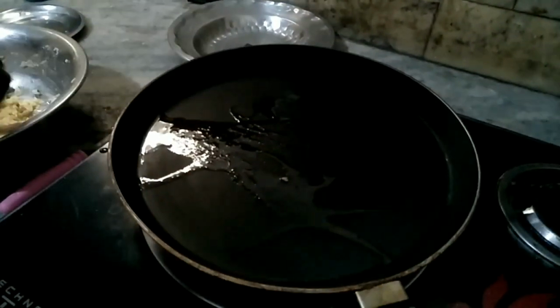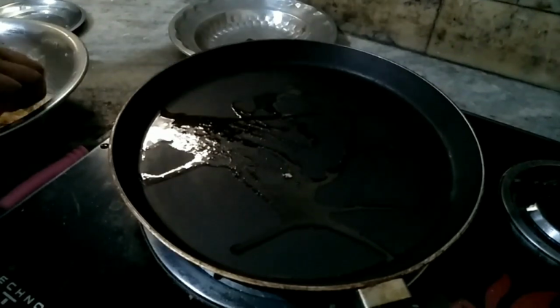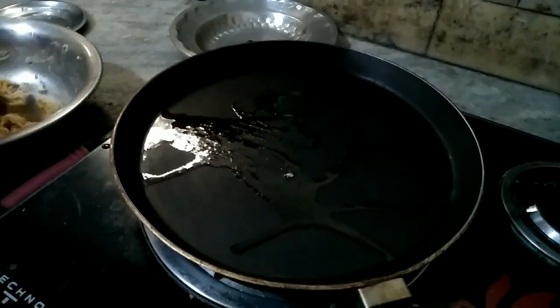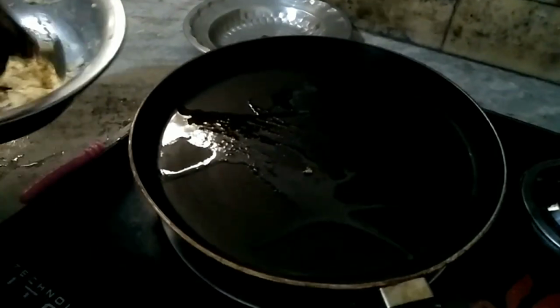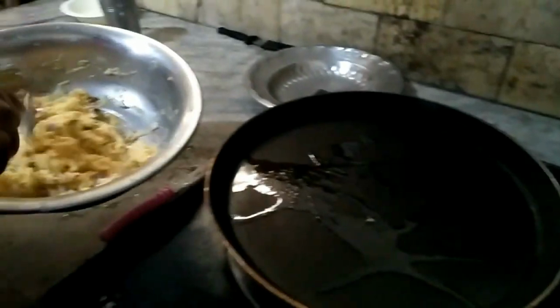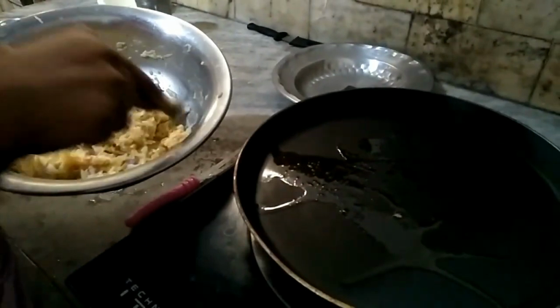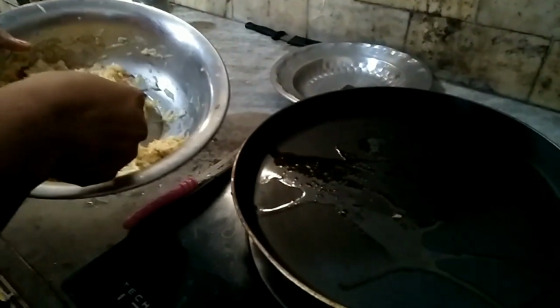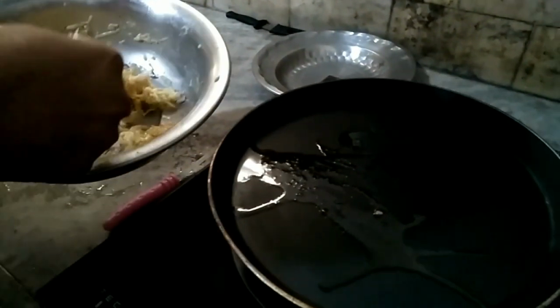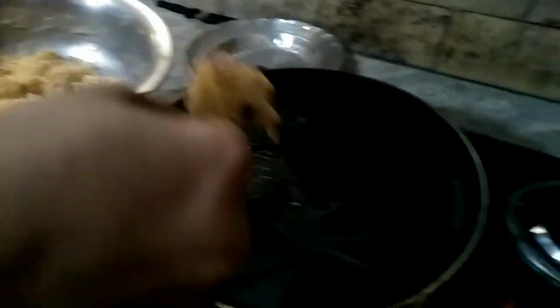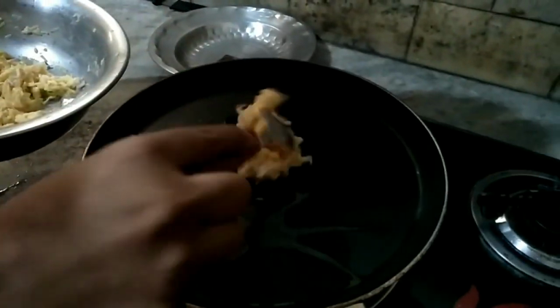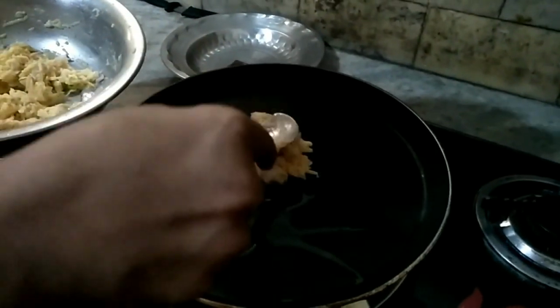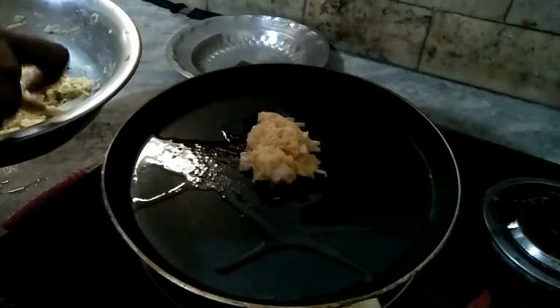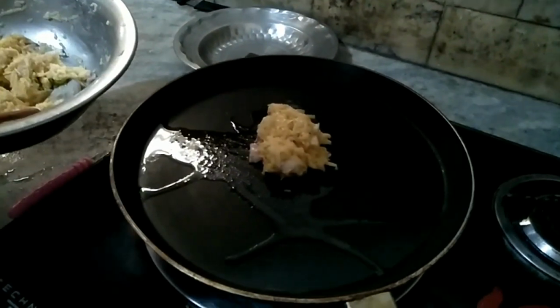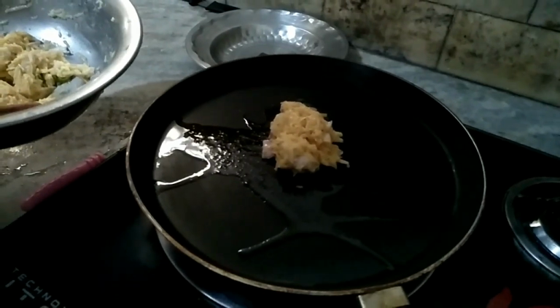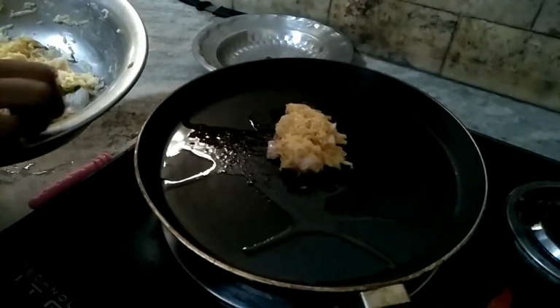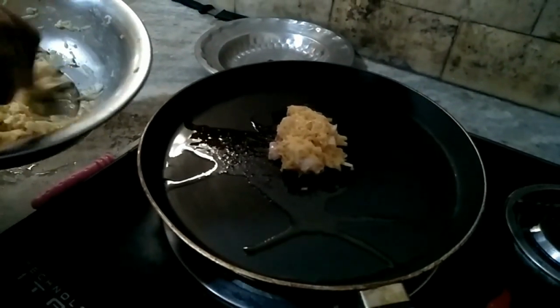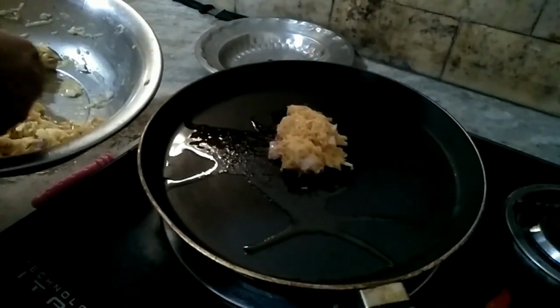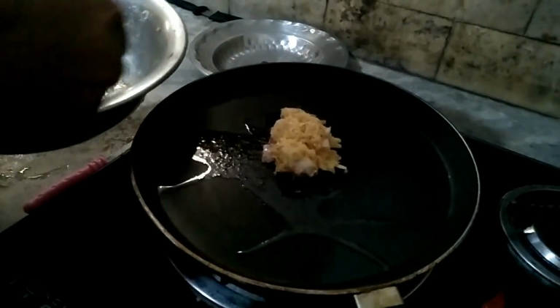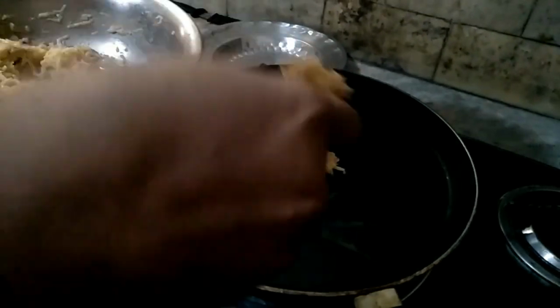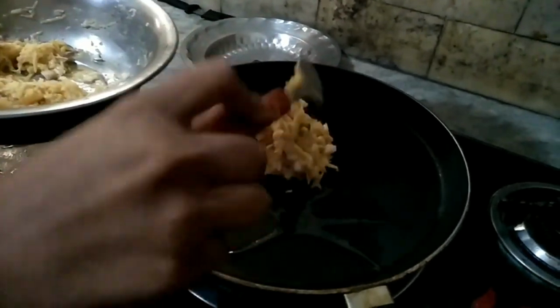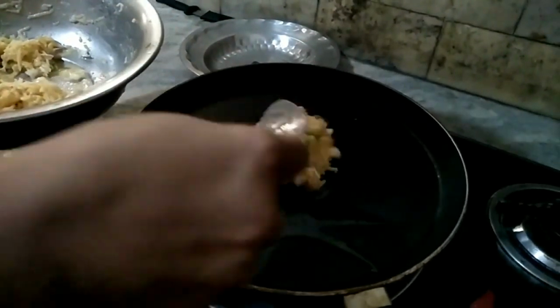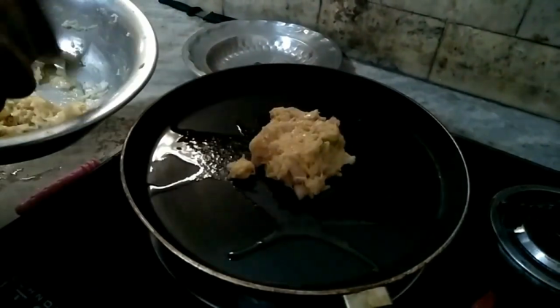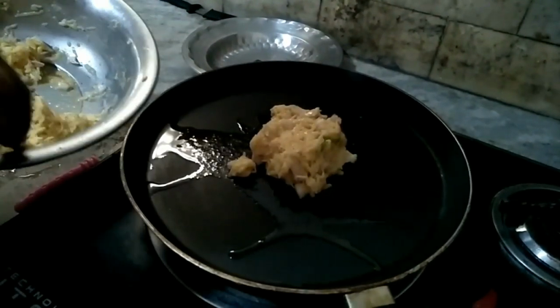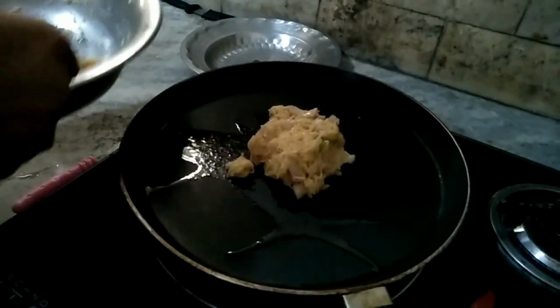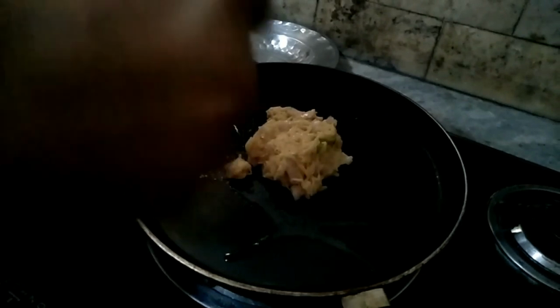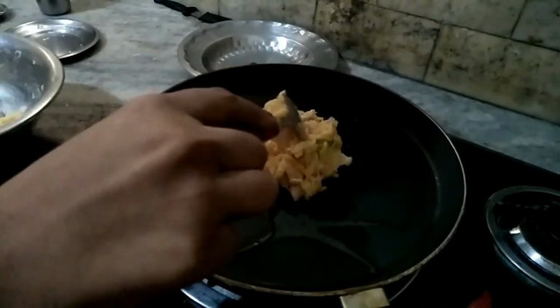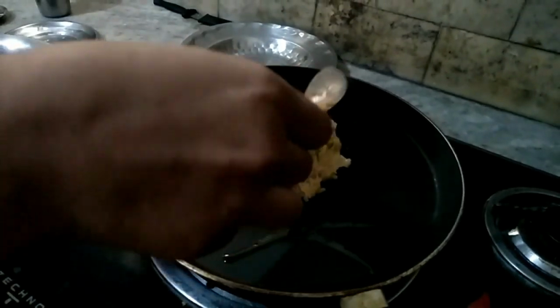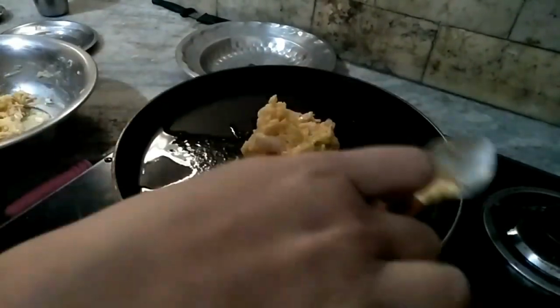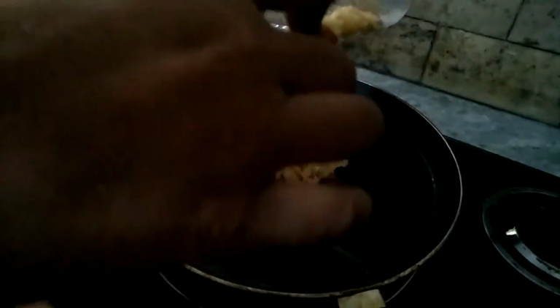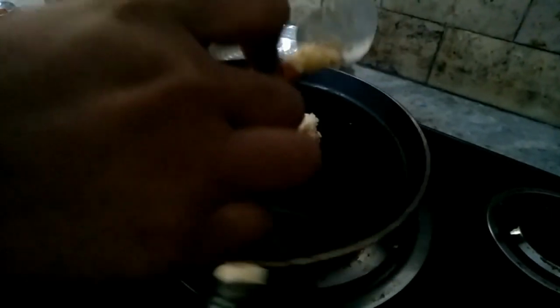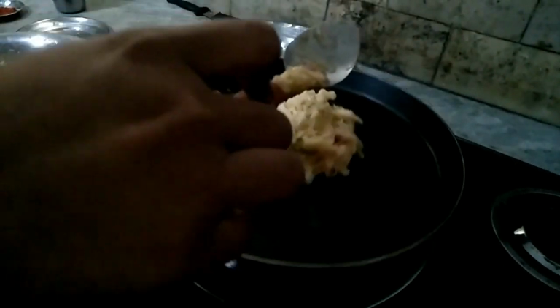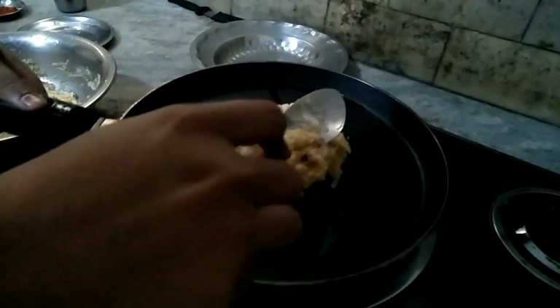We will pour the mixture we have made onto the pan. I will spread it and add a little bit to it.